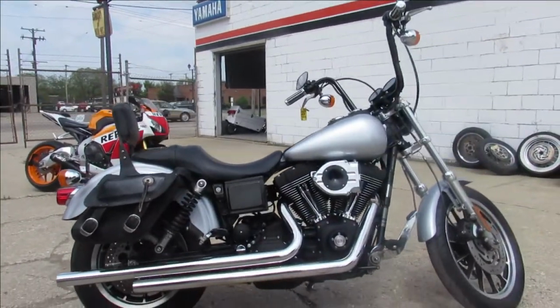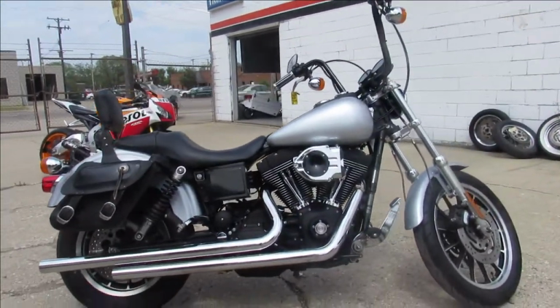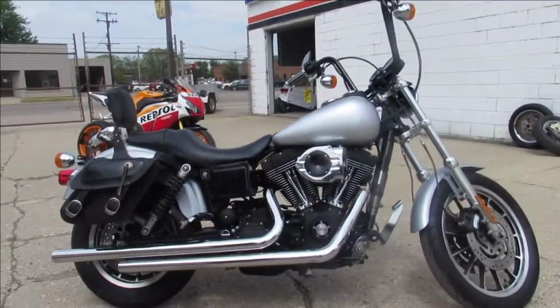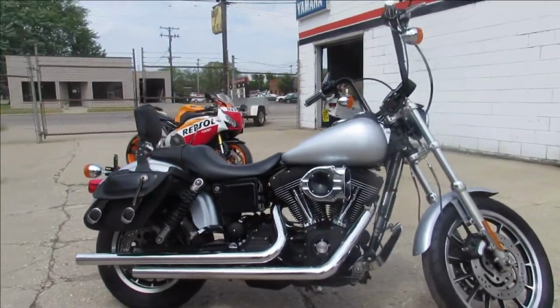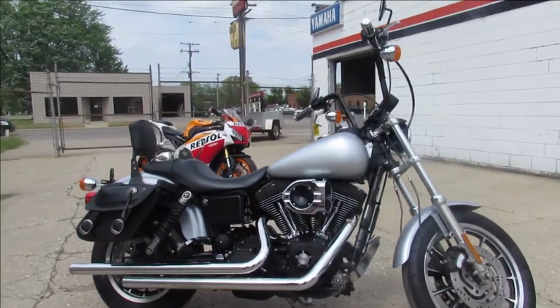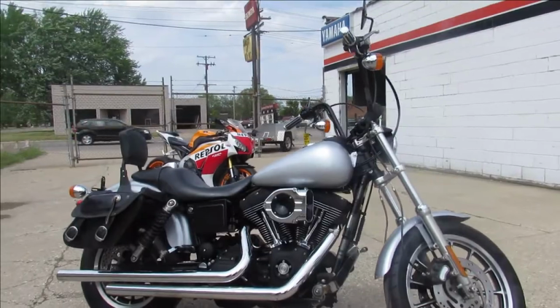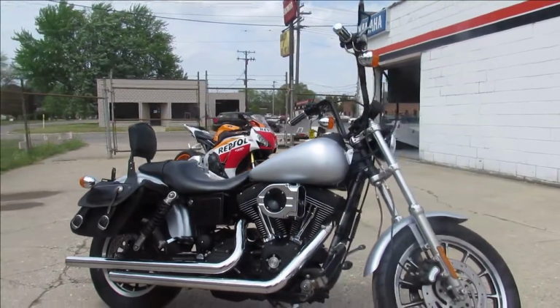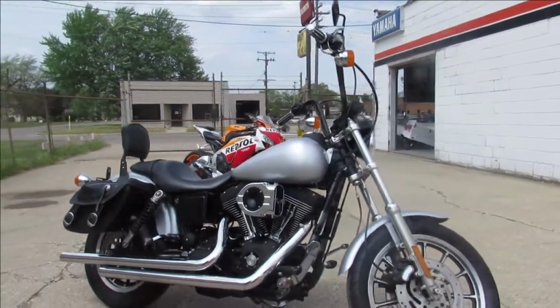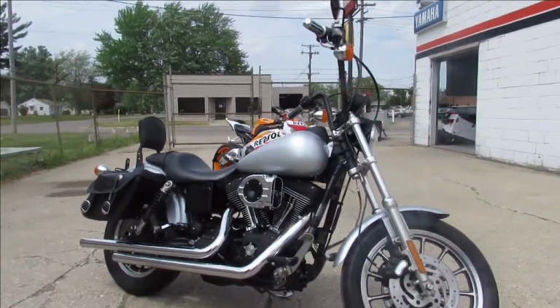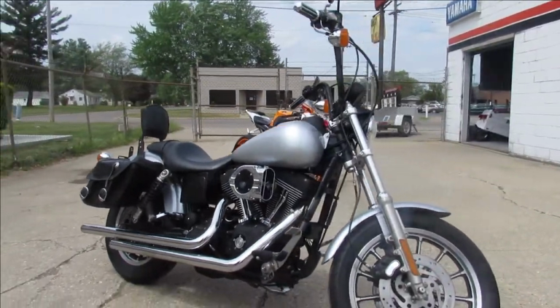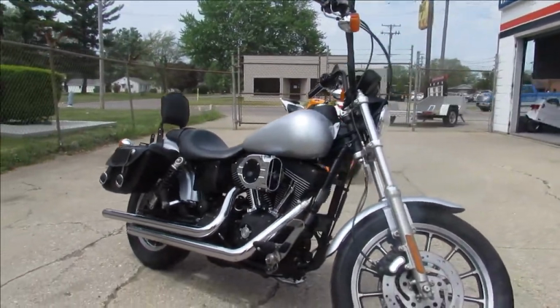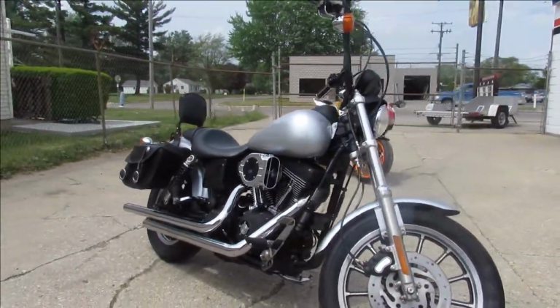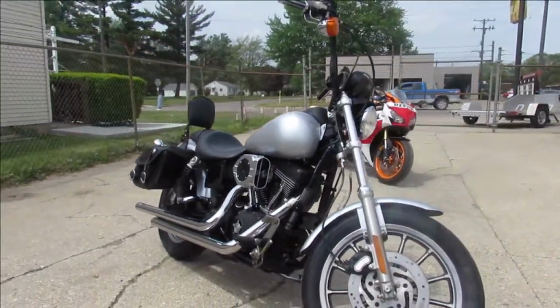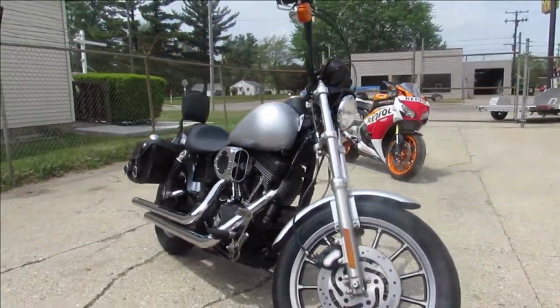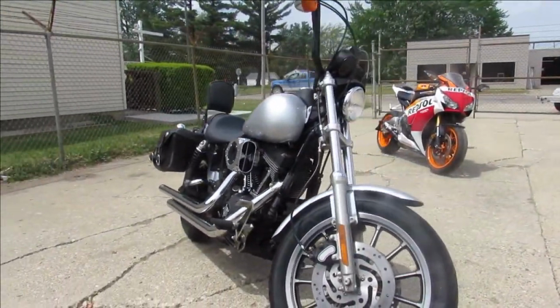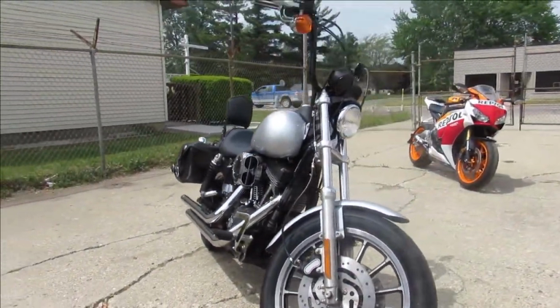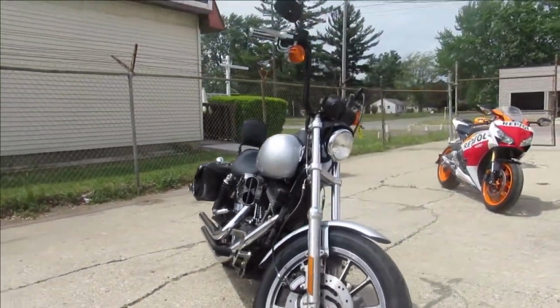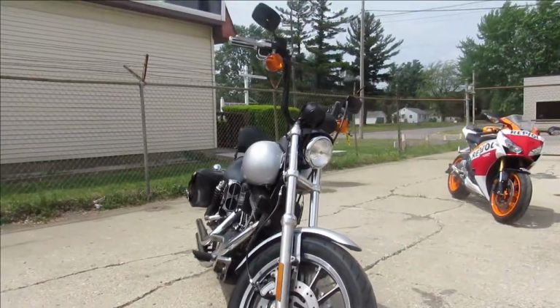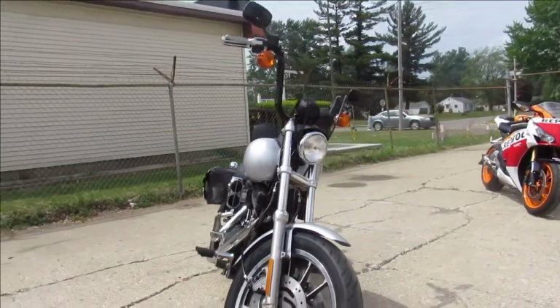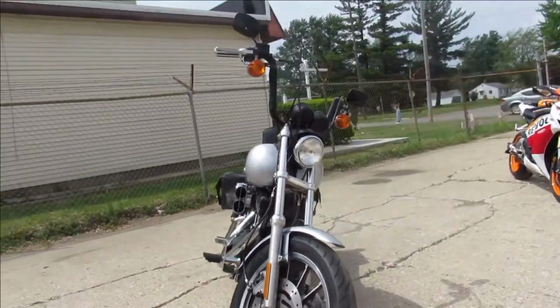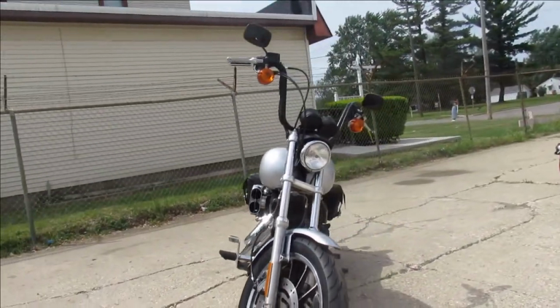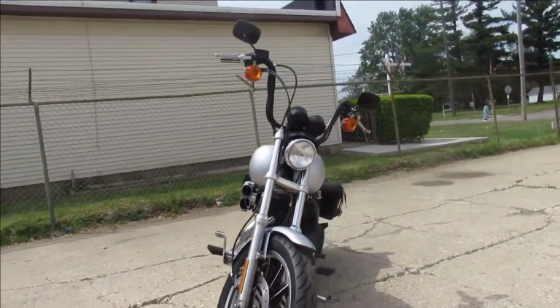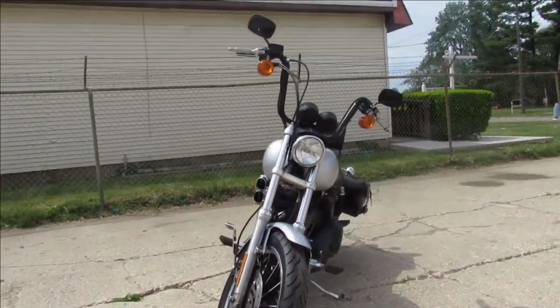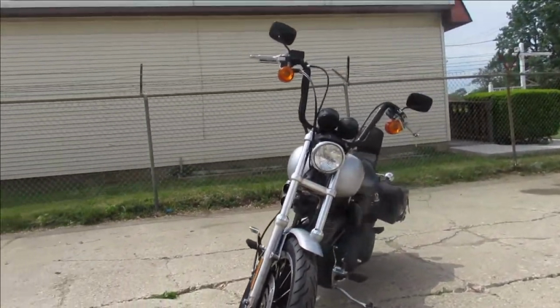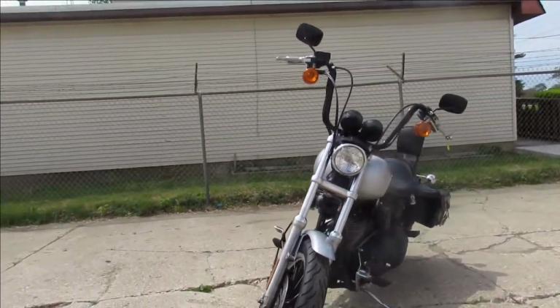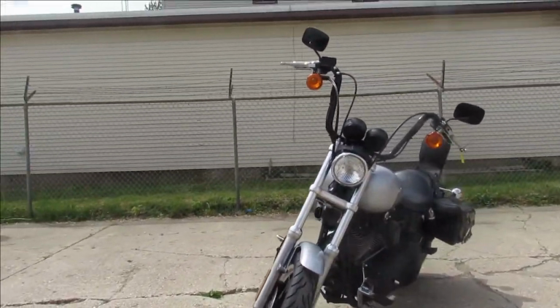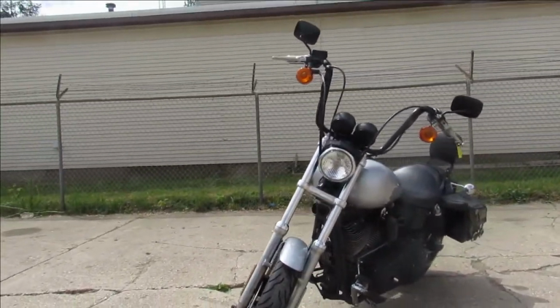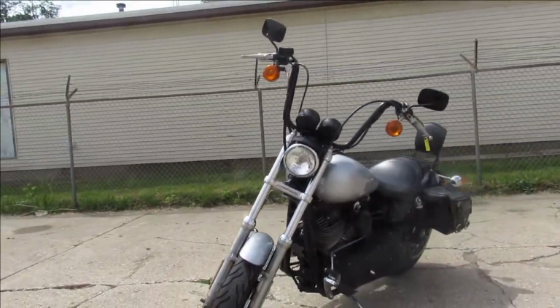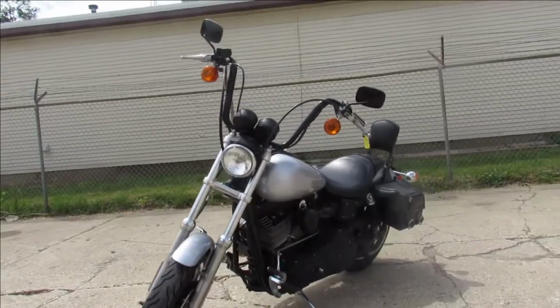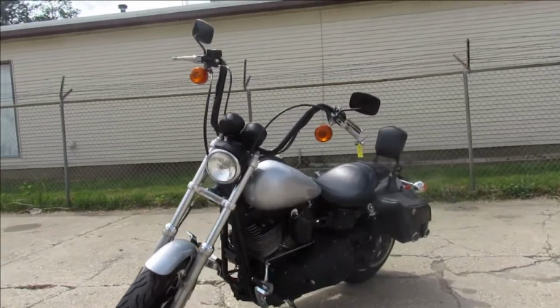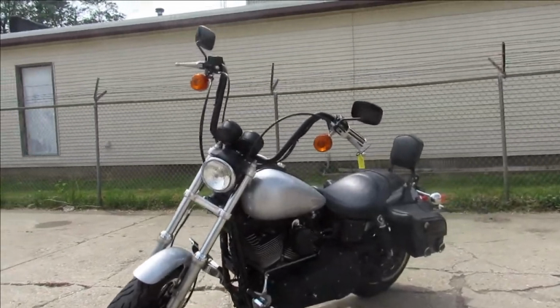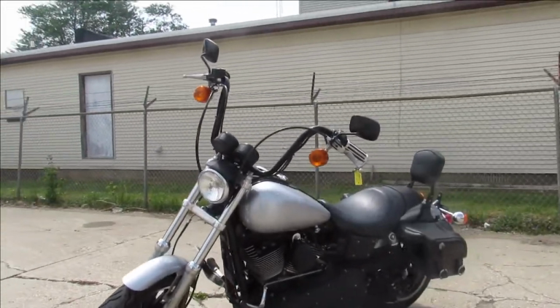Just serviced at the dealership, inspected, ready to go guys. Only 34,000 miles on this 2000 Dyna Superglide, and only $4,499. Give us a call, we'll get it done — it's 810-648-9500.